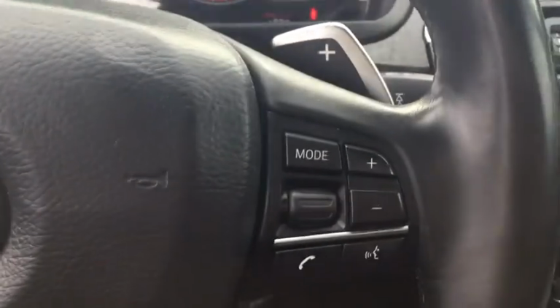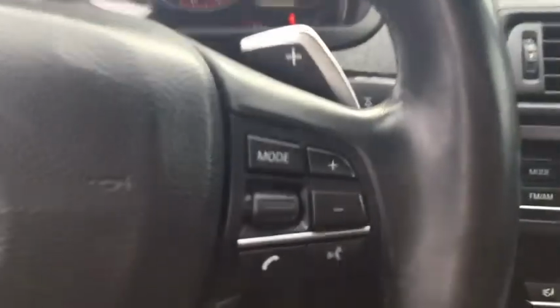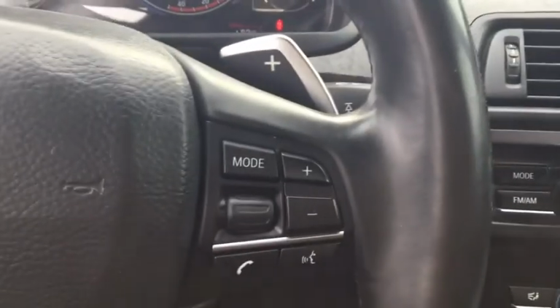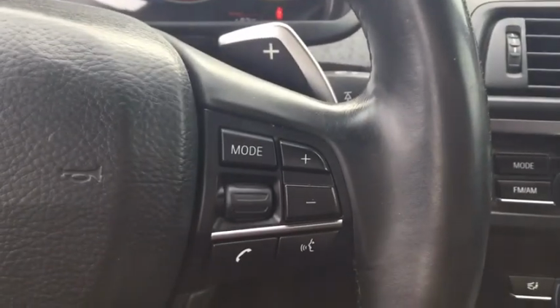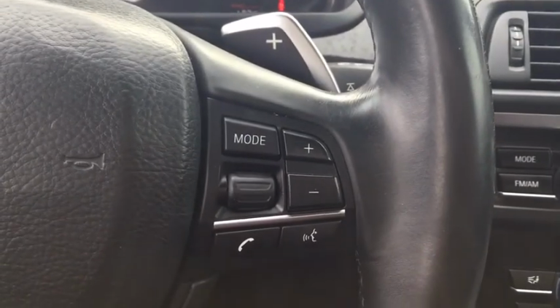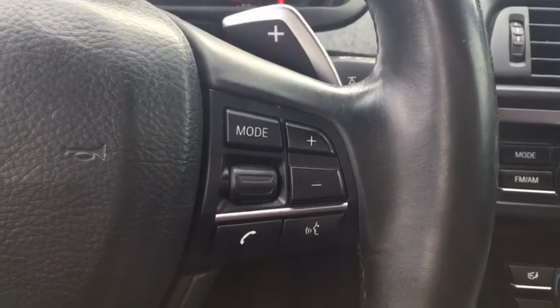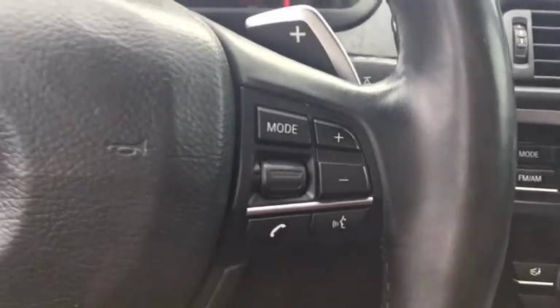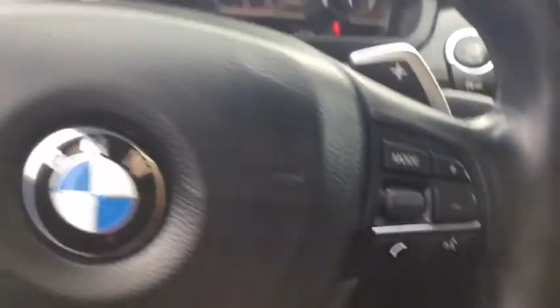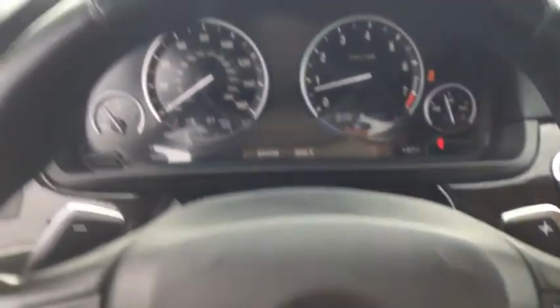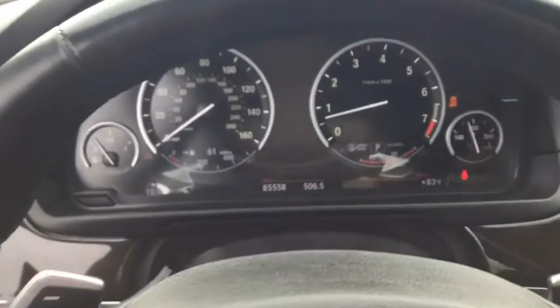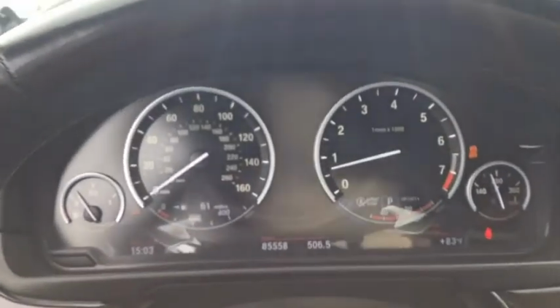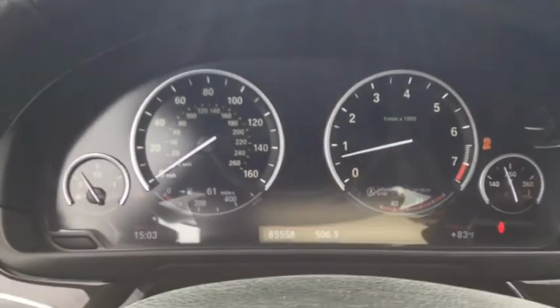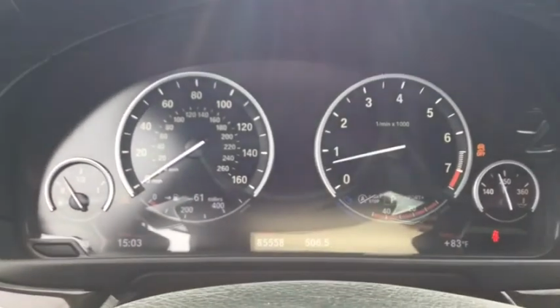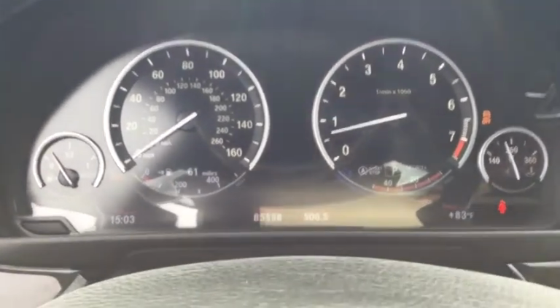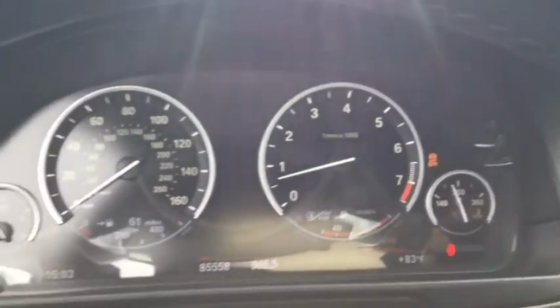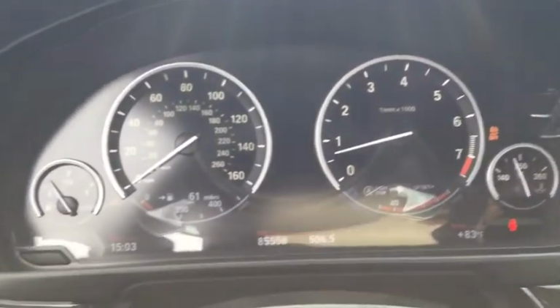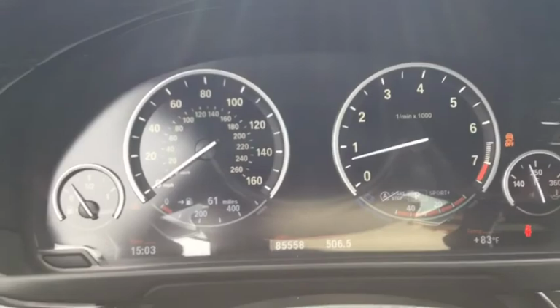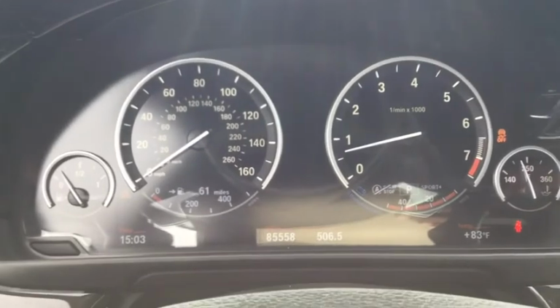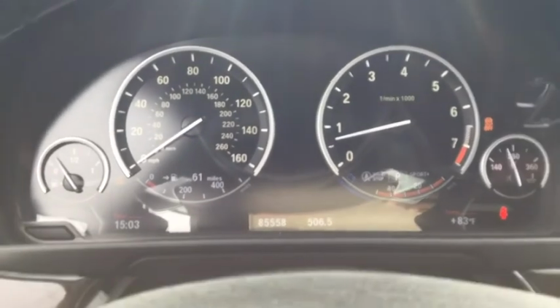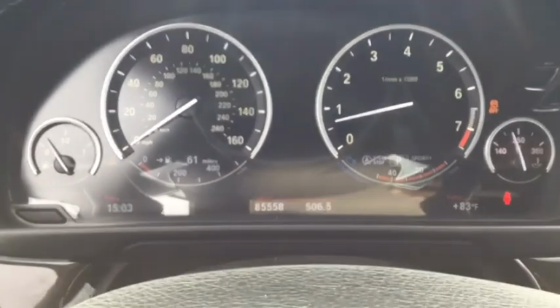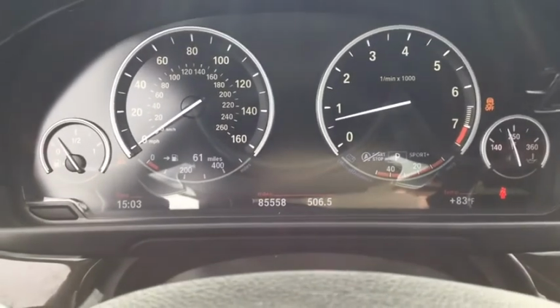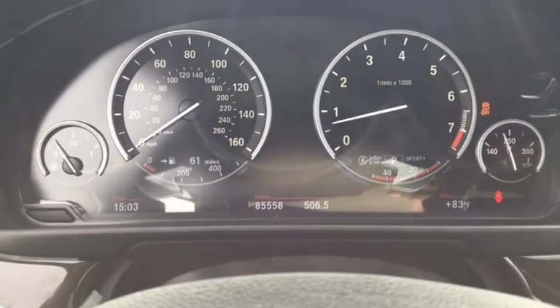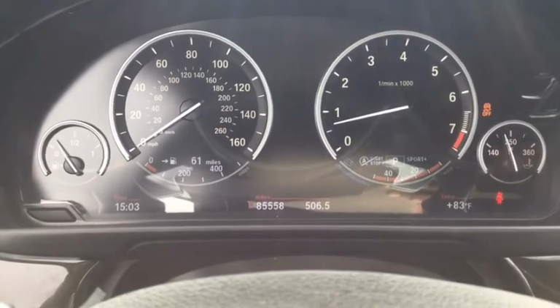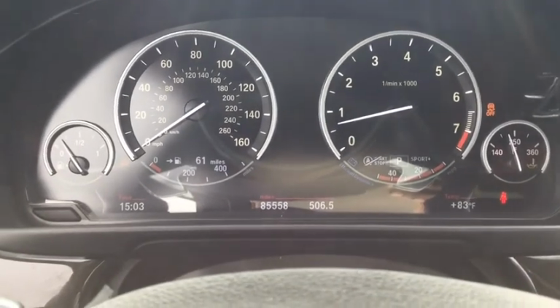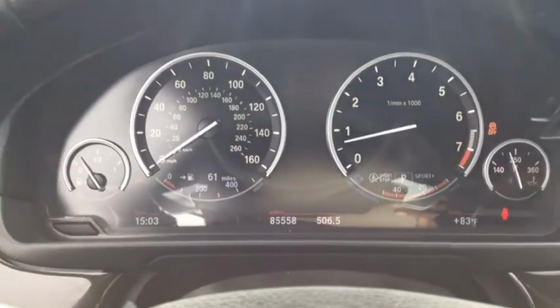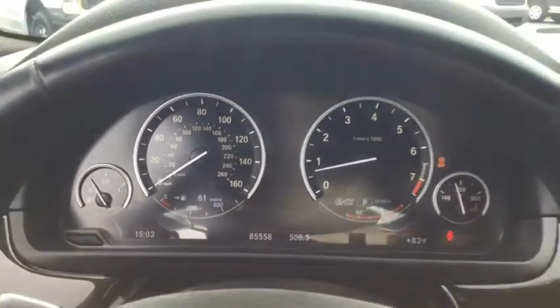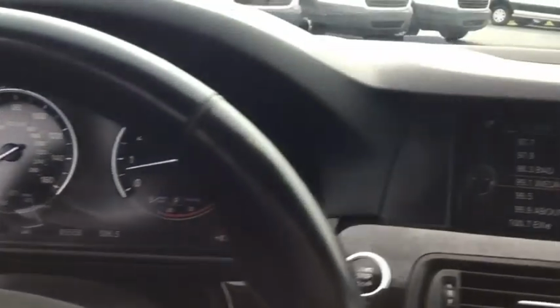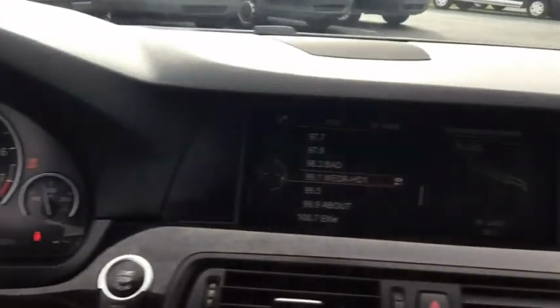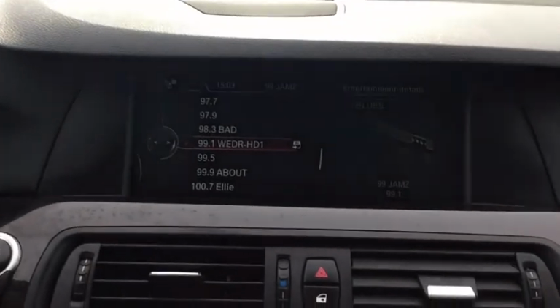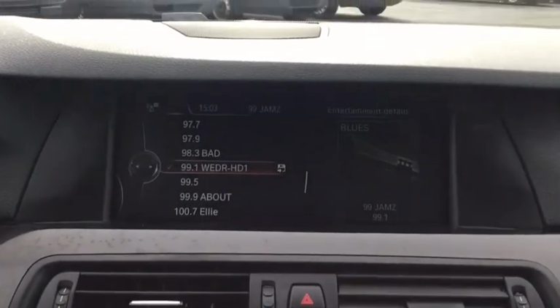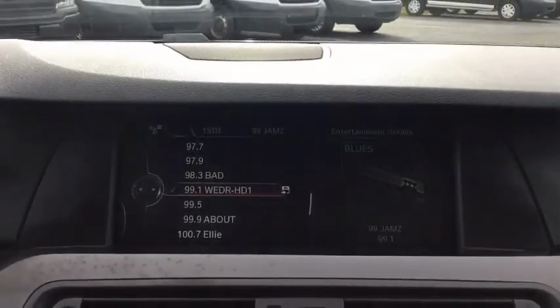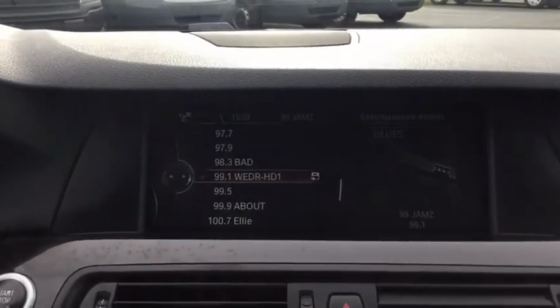Power windows. Rear window defroster. Security system. Tachometer. Remote keyless entry. Panic alarm. Power moonroof. Brake assist. This beauty is sure to make you the talk of the neighborhood, so call or drop in for a test drive today.